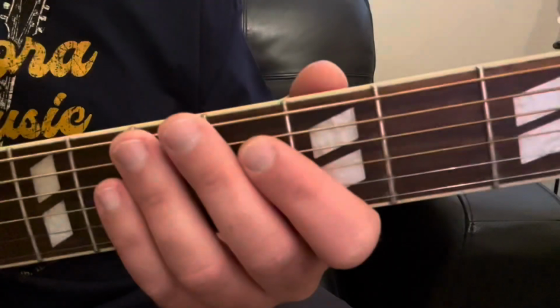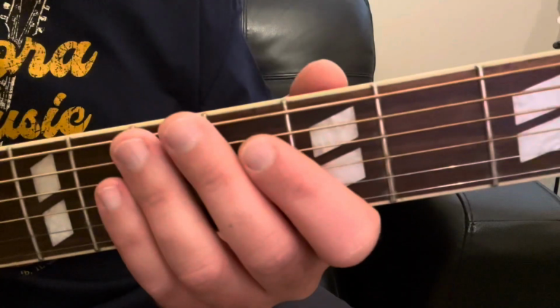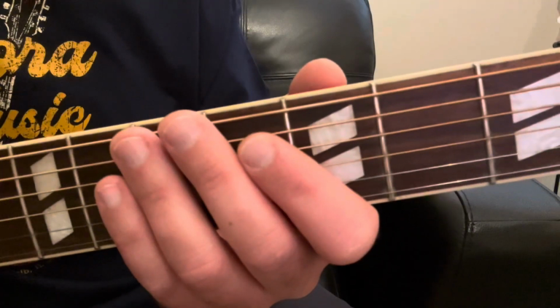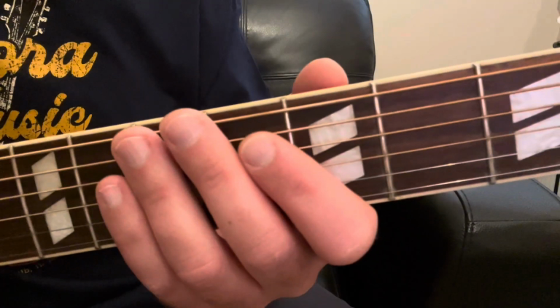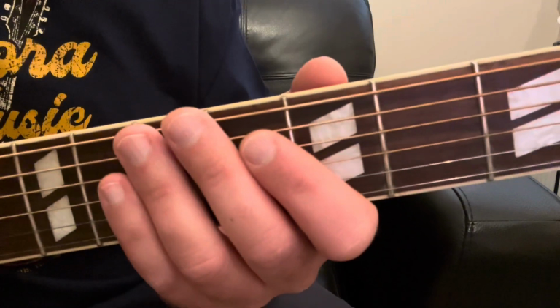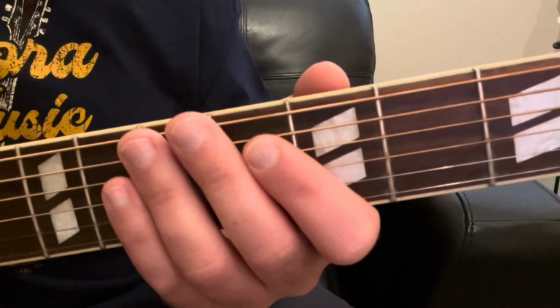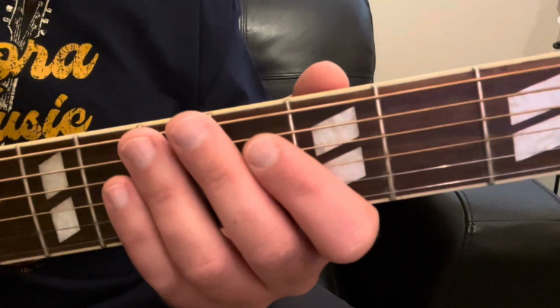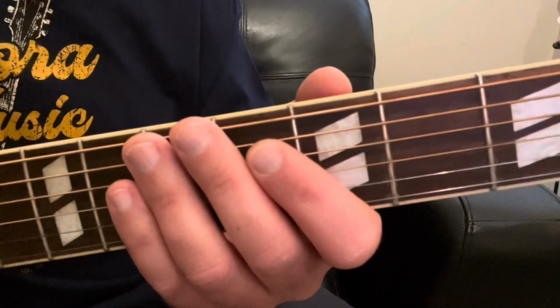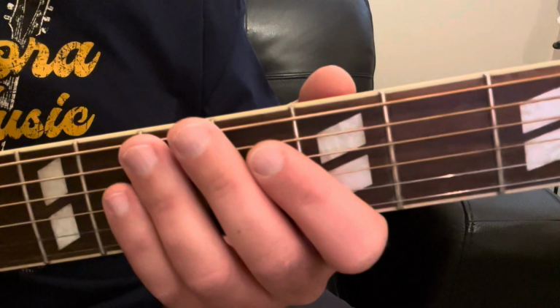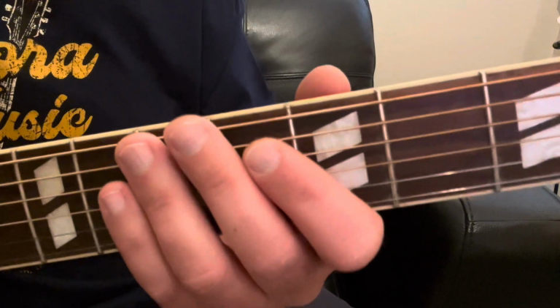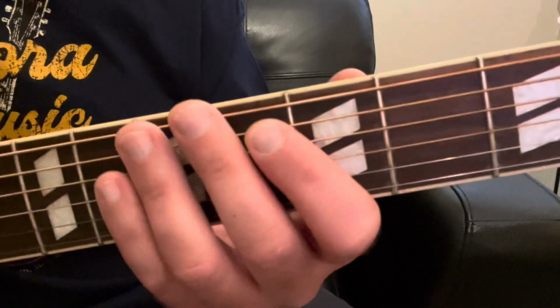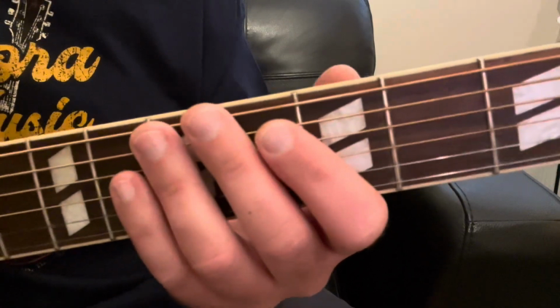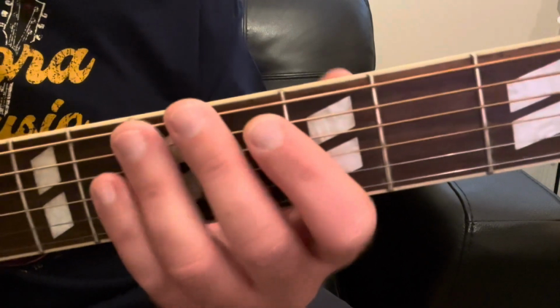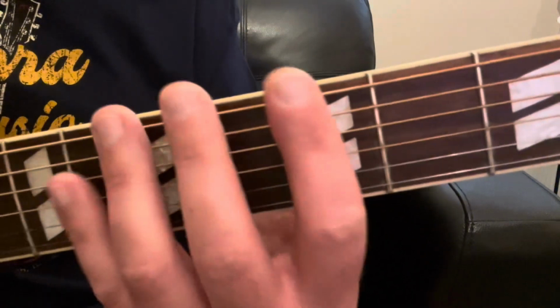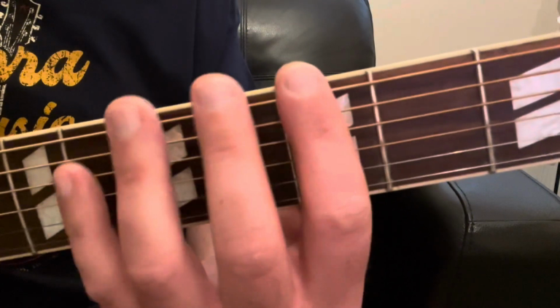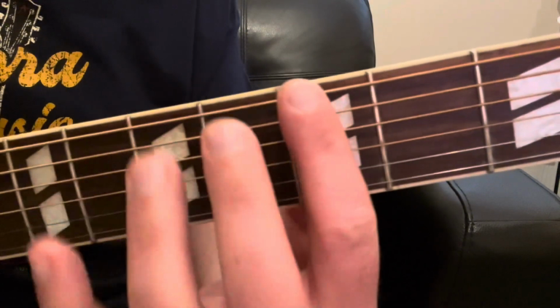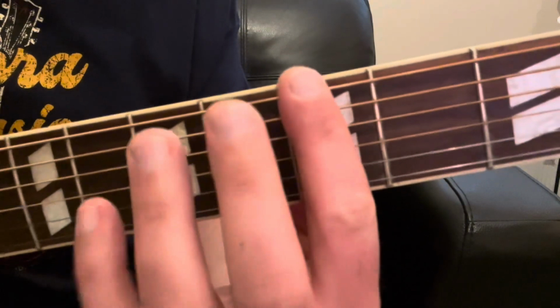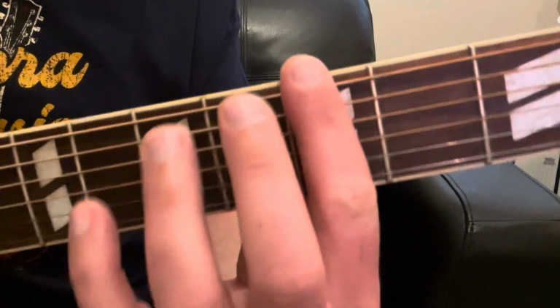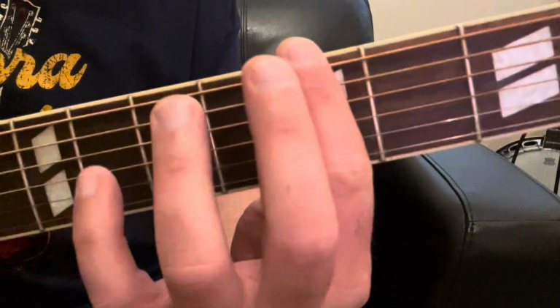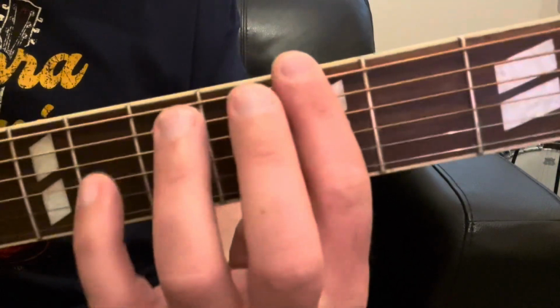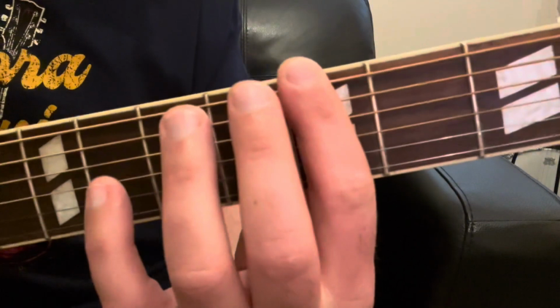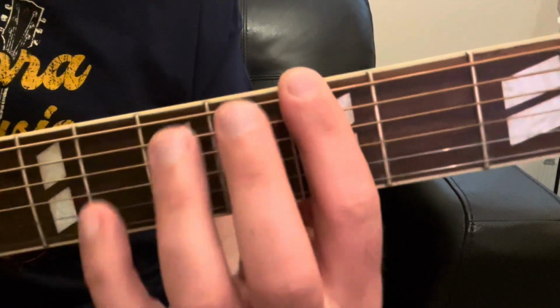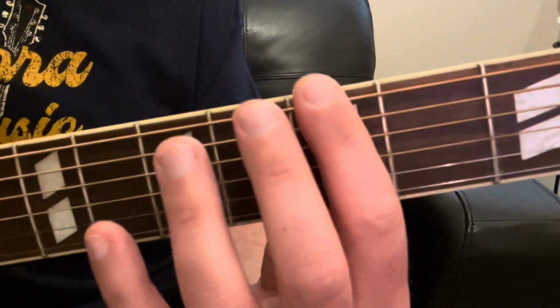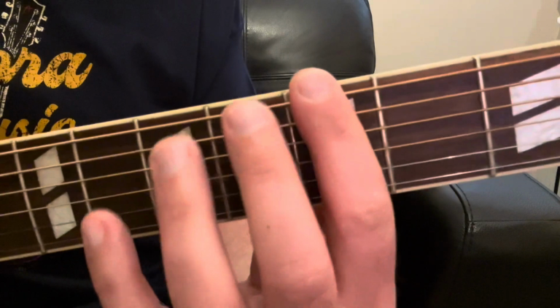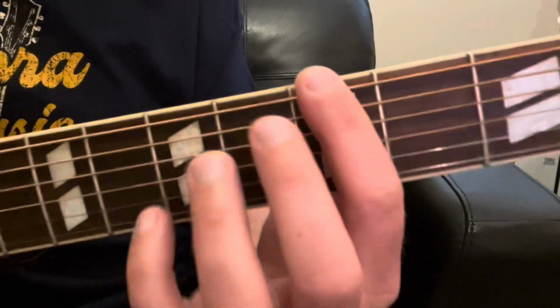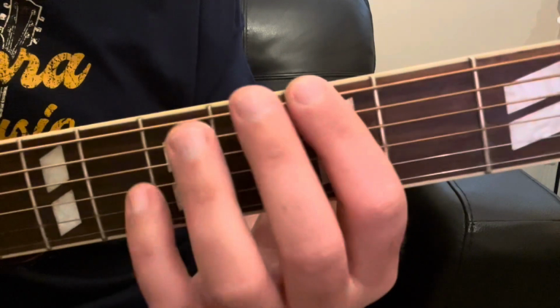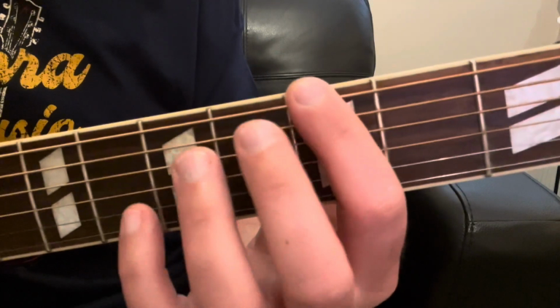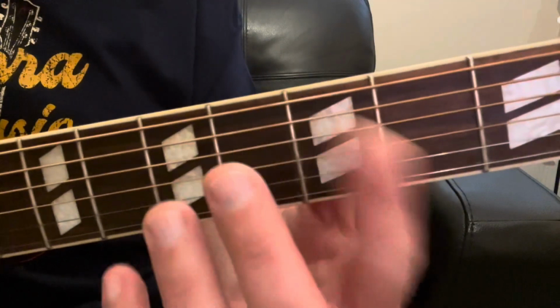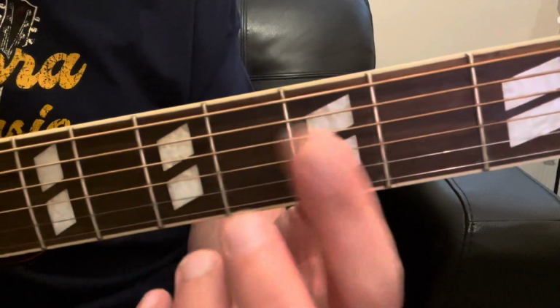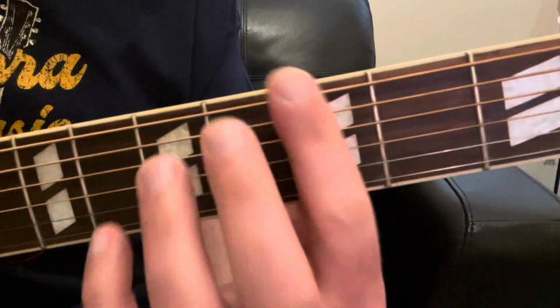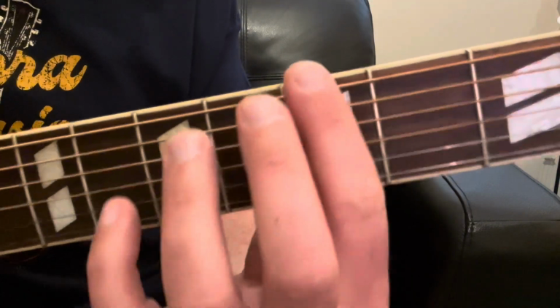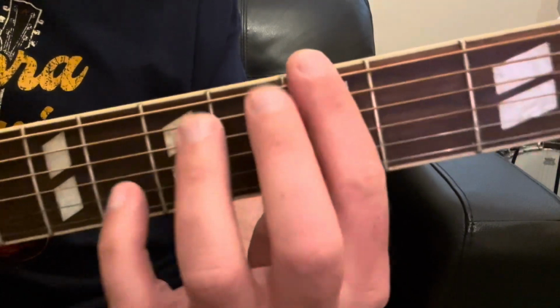For the first minor bar chord shape that I'm going to show you, we're going to play a G minor chord right here at the 3rd fret, making a bar at the 3rd fret. We're going to use three of our fingers — we're going to use our index finger to make that bar.